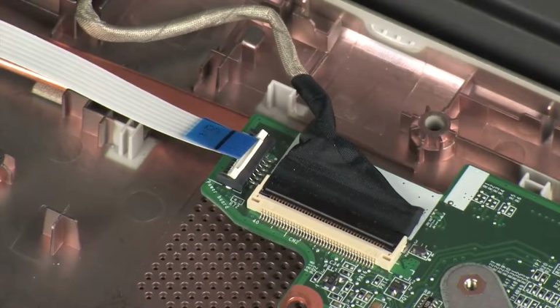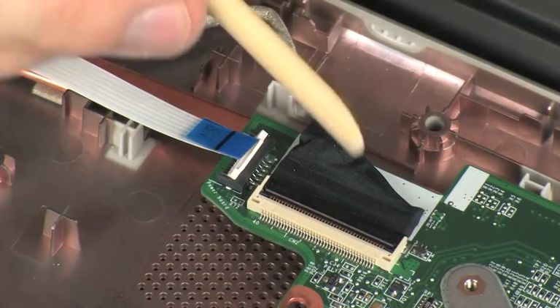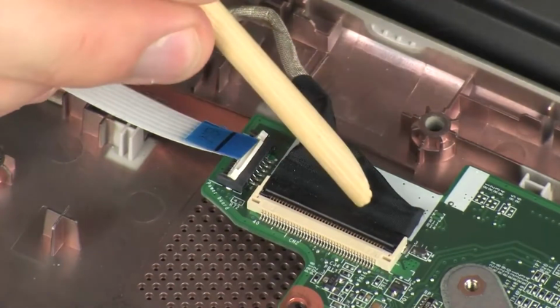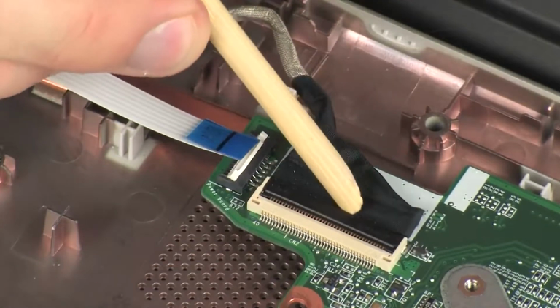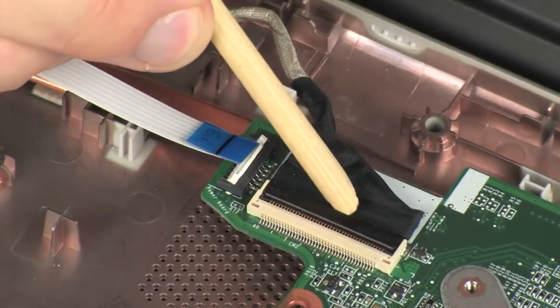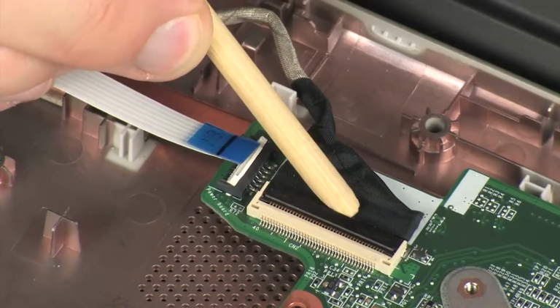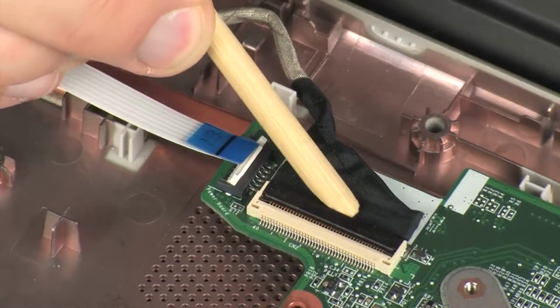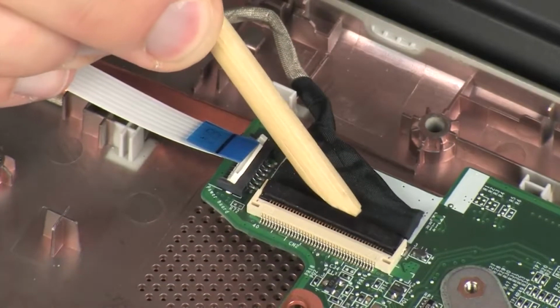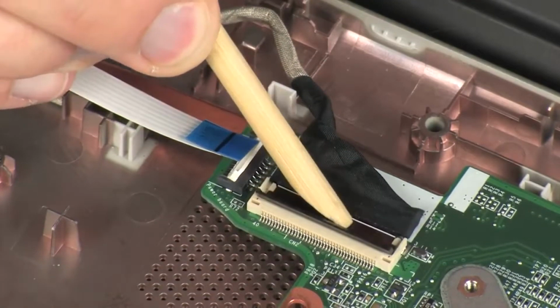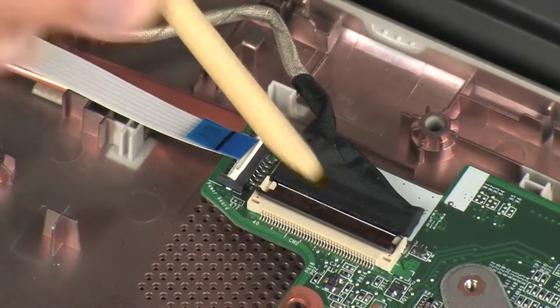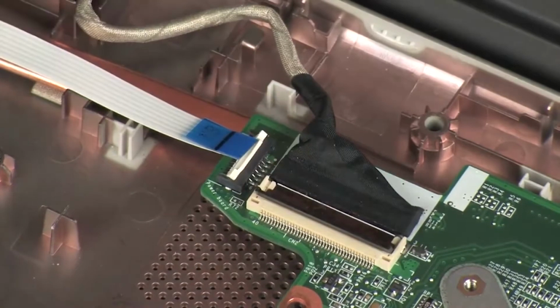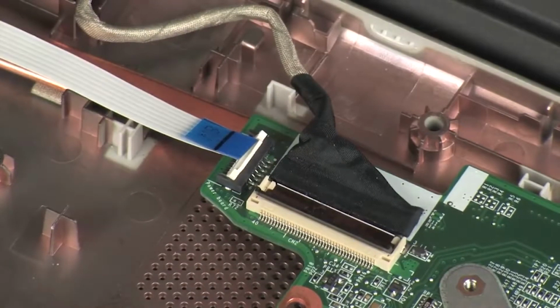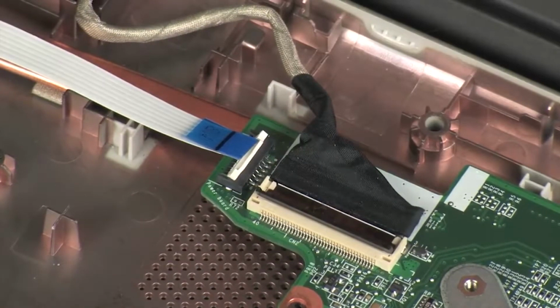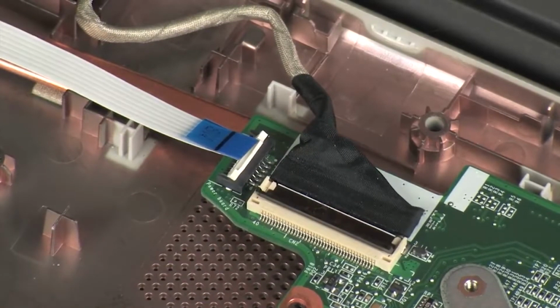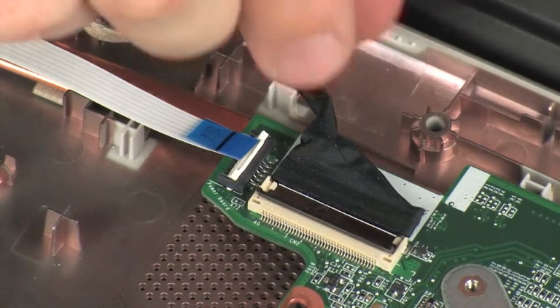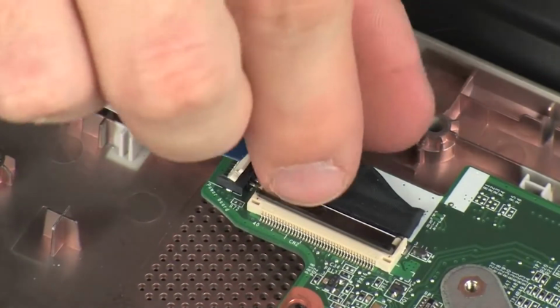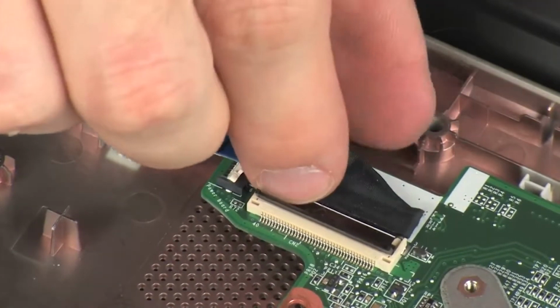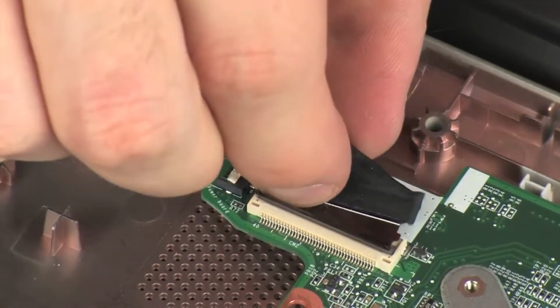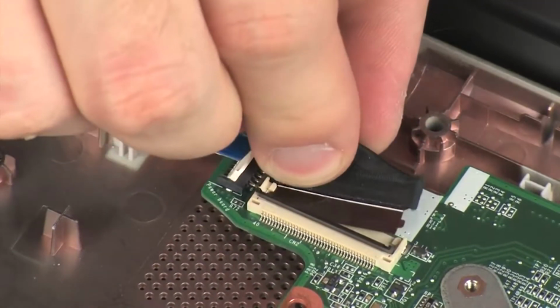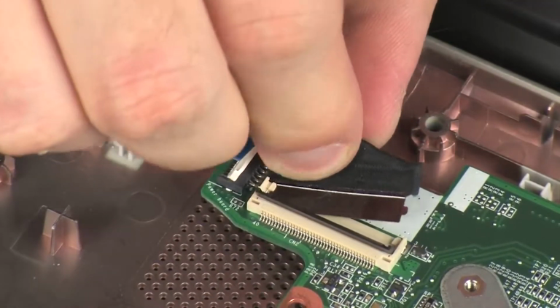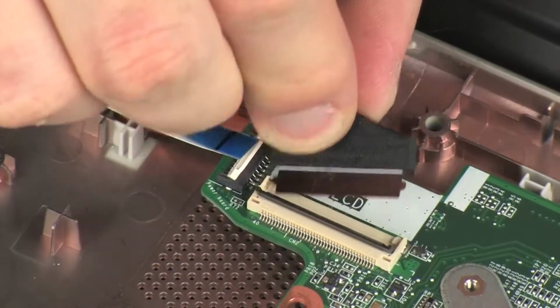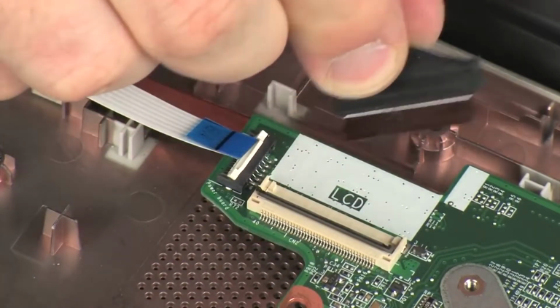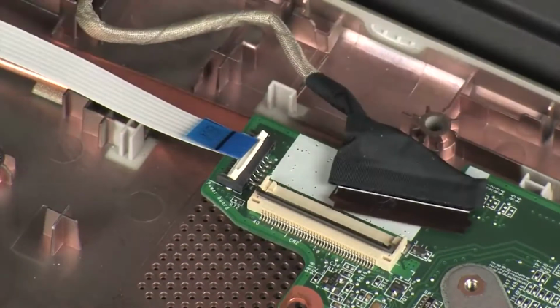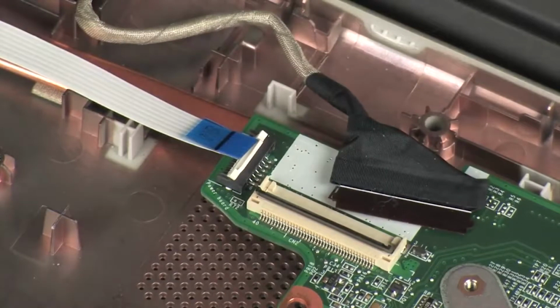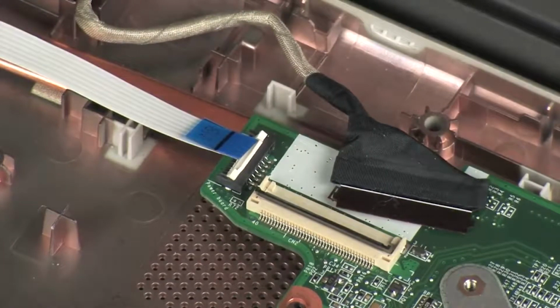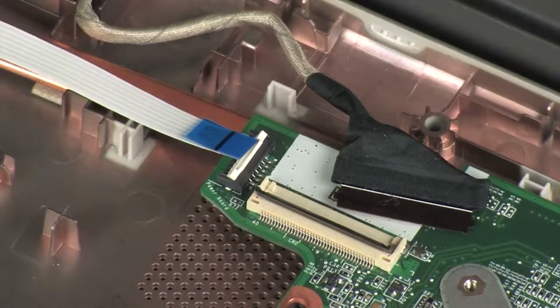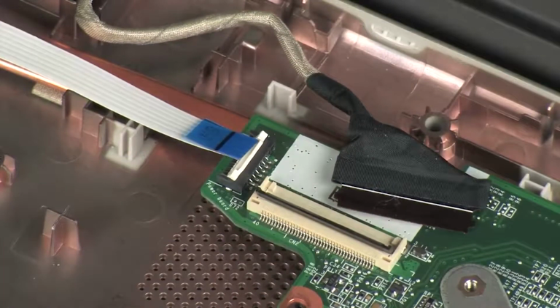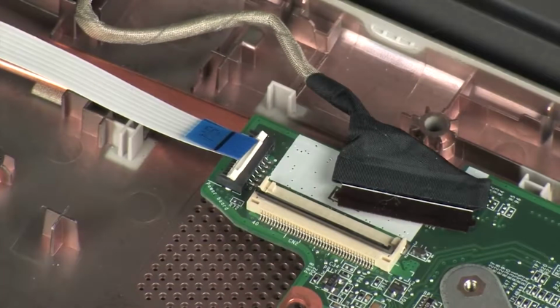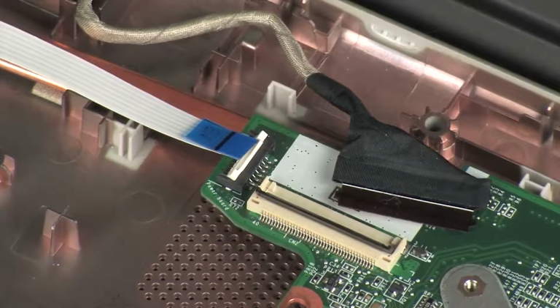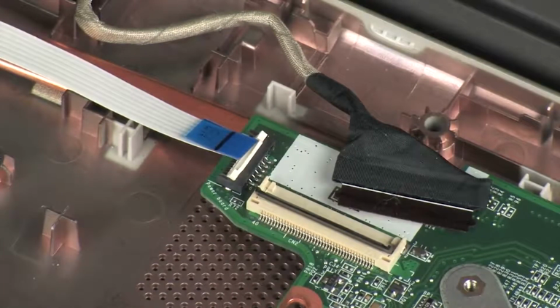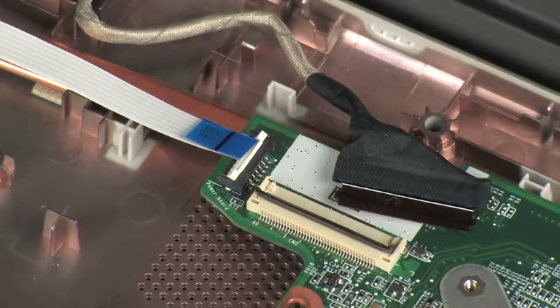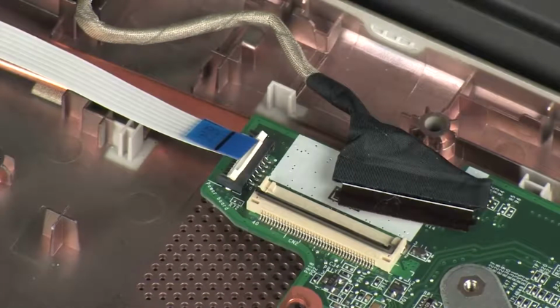Using minimal force, lift the locking bar up on the display panel ZIF connector and disconnect the display panel cable from the system board. CAUTION: Use care to prevent damaging the ZIF connector and cable.